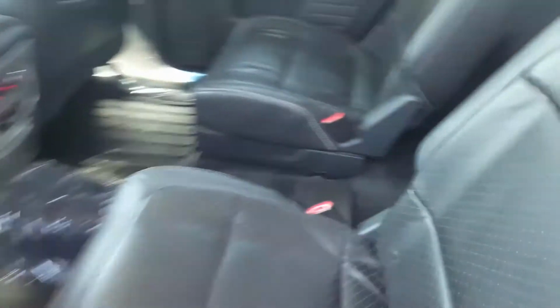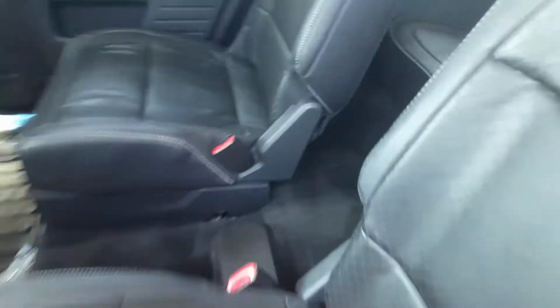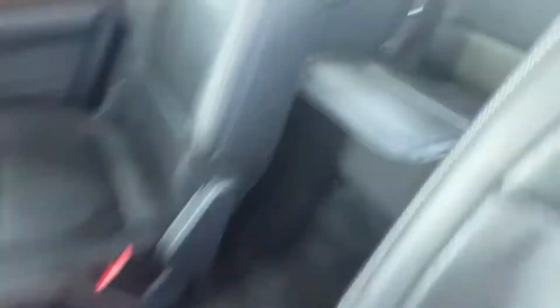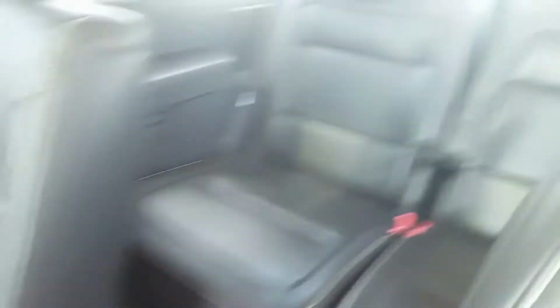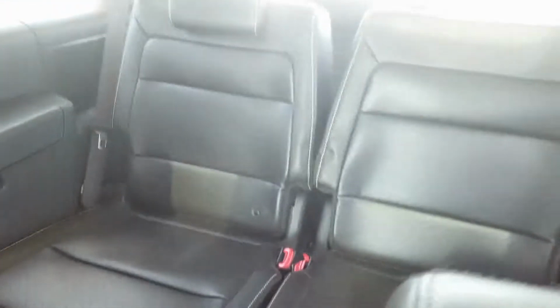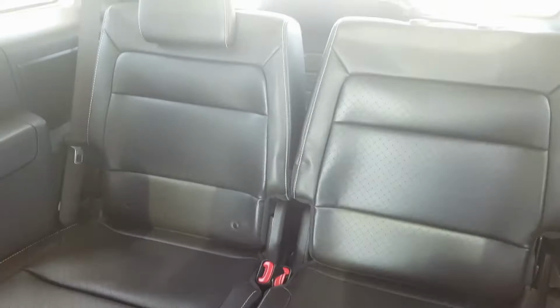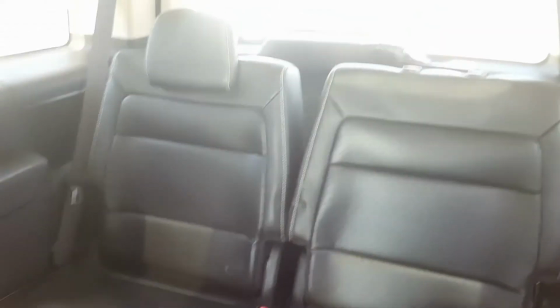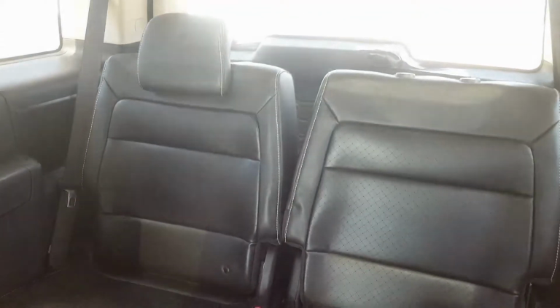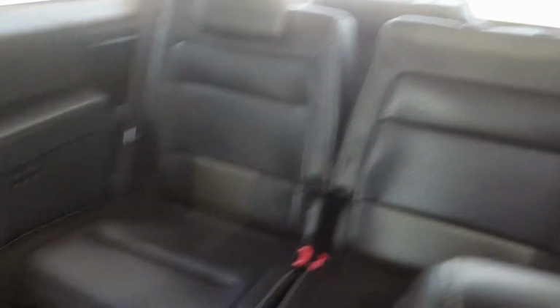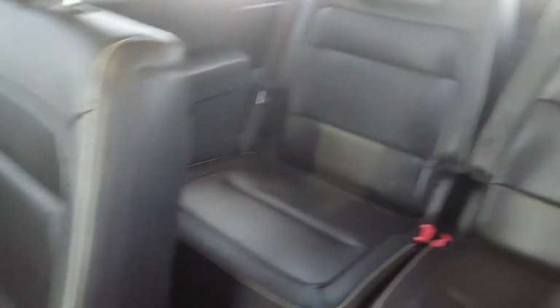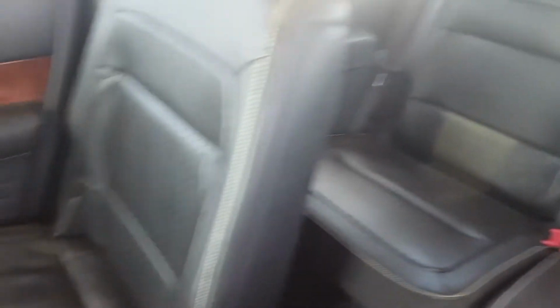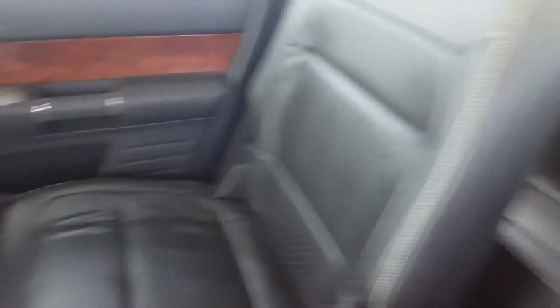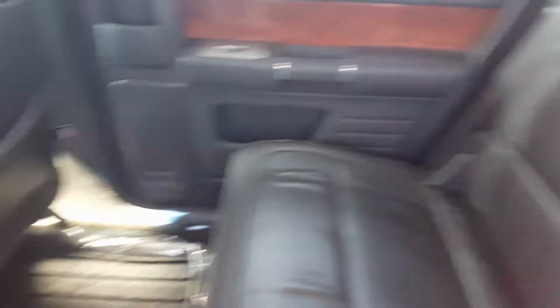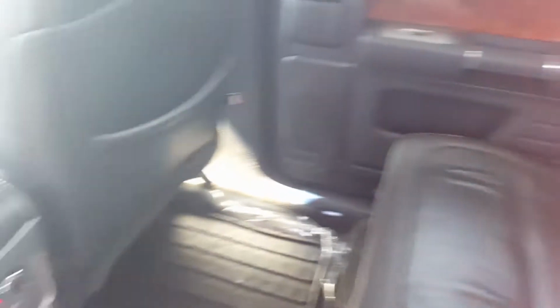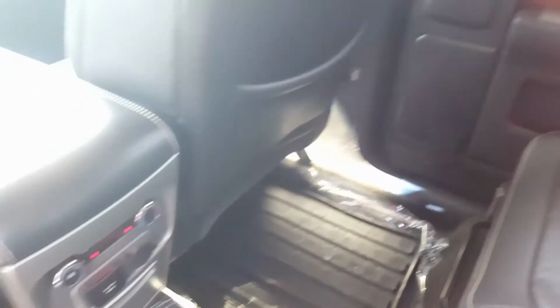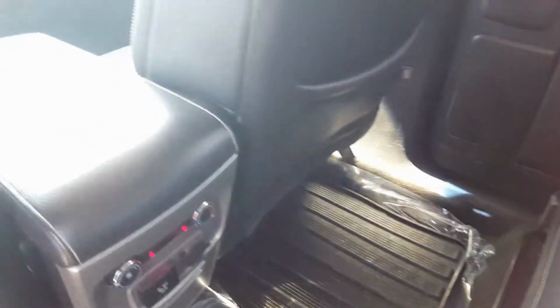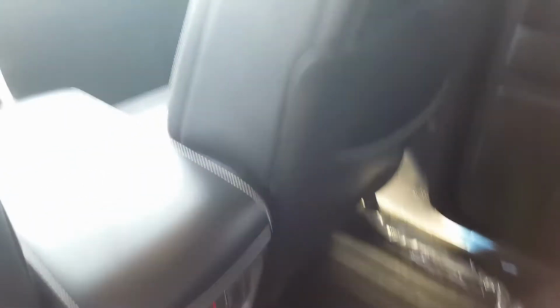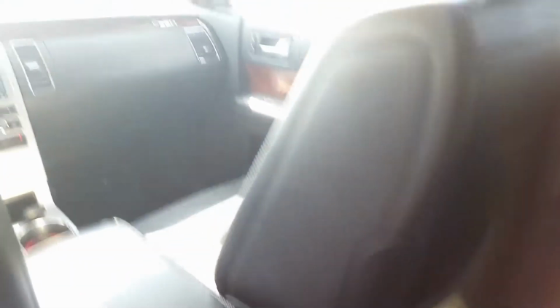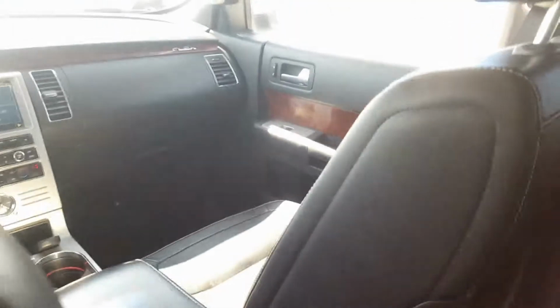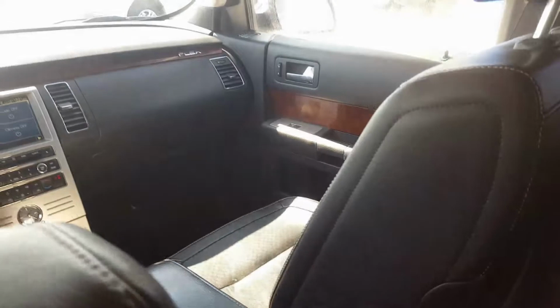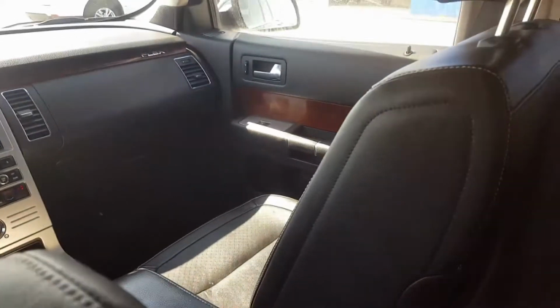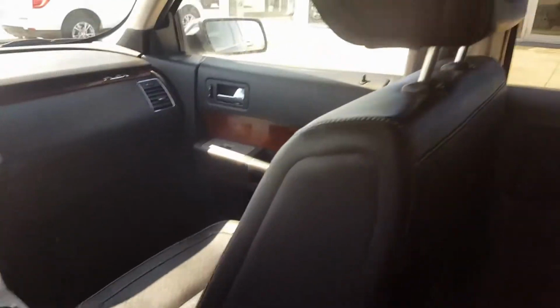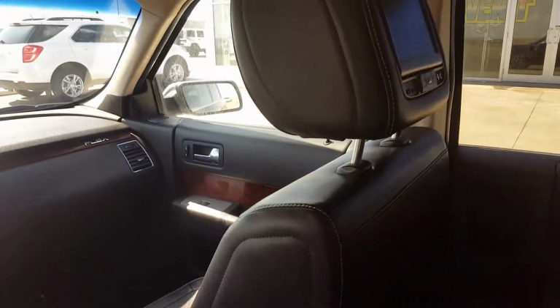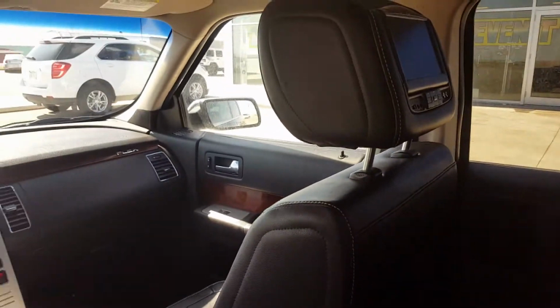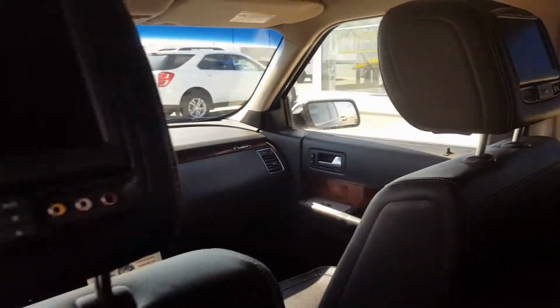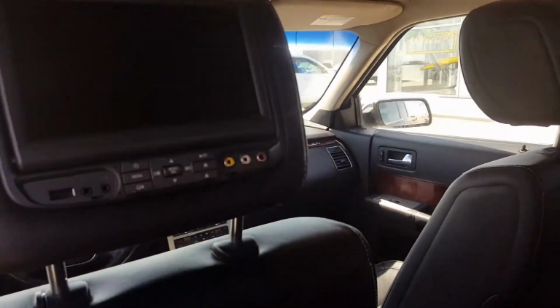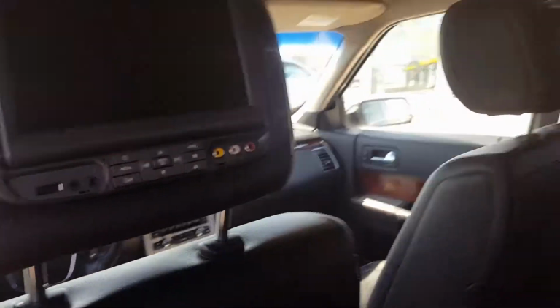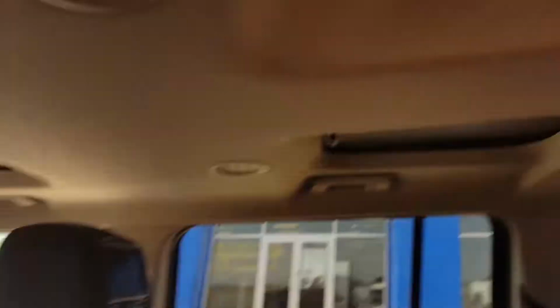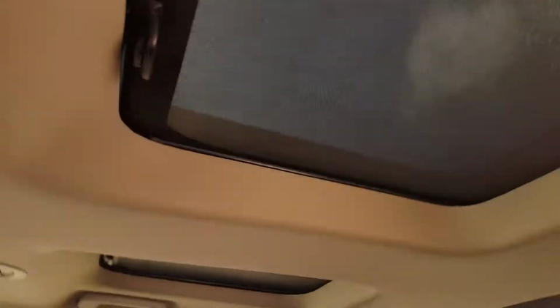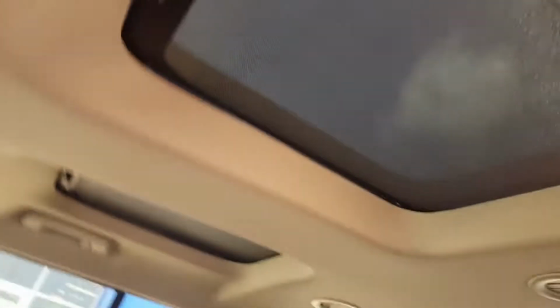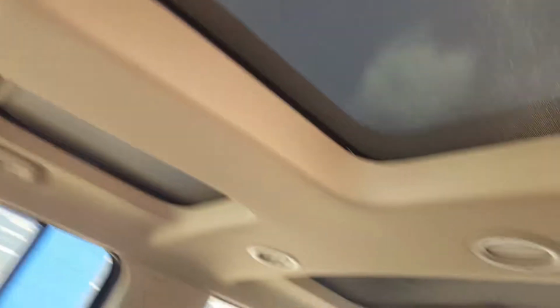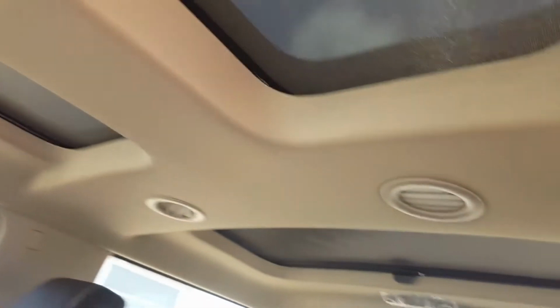Second row buckets, third row, second row heated seats, DVD players here, and sunroof.